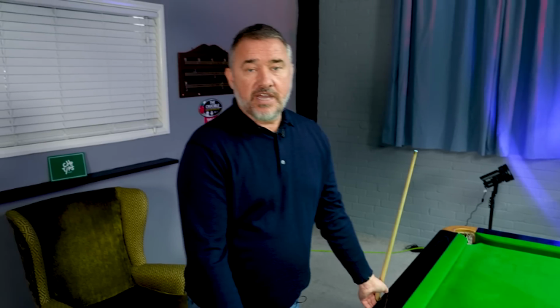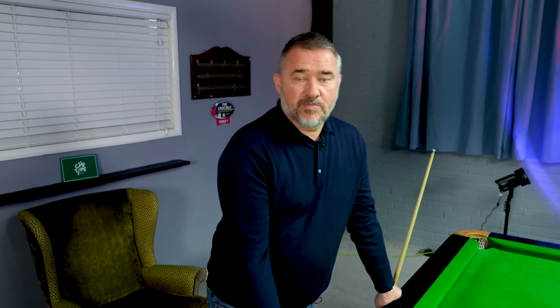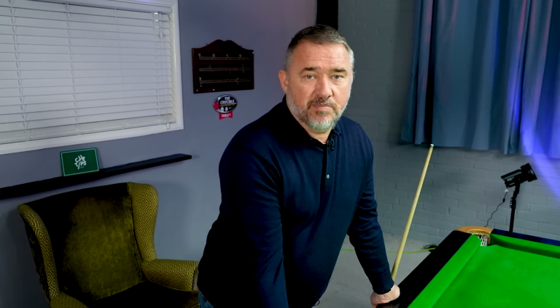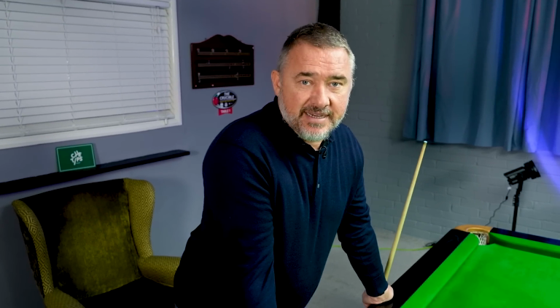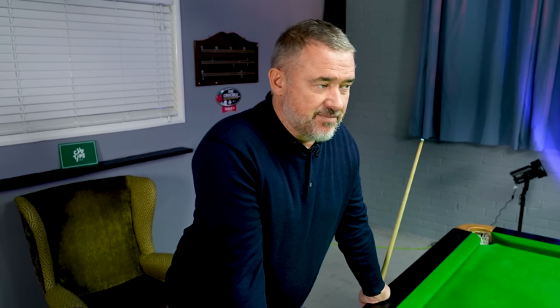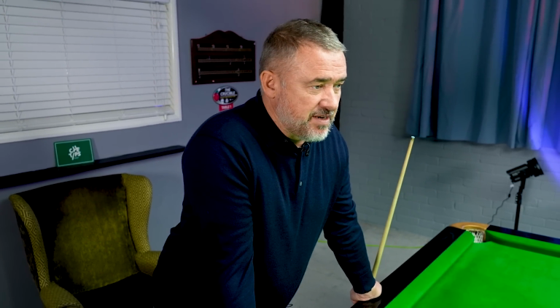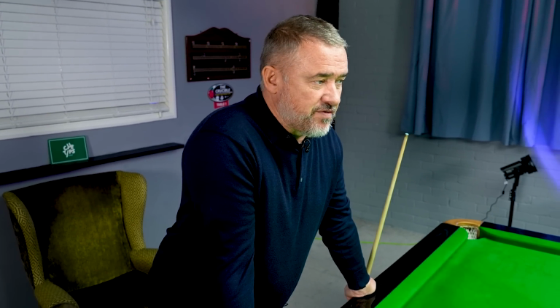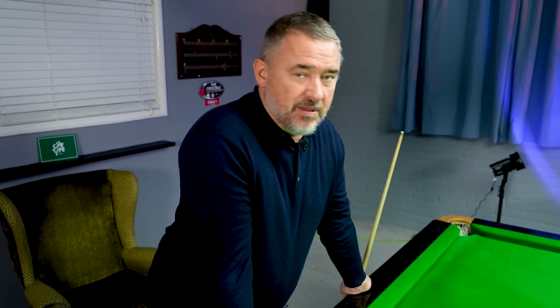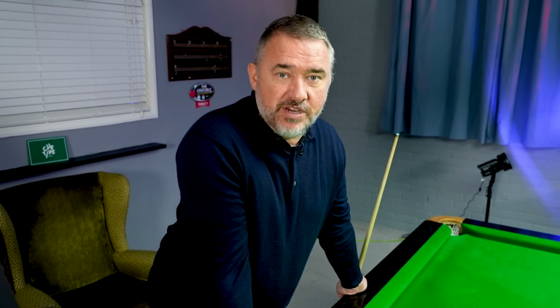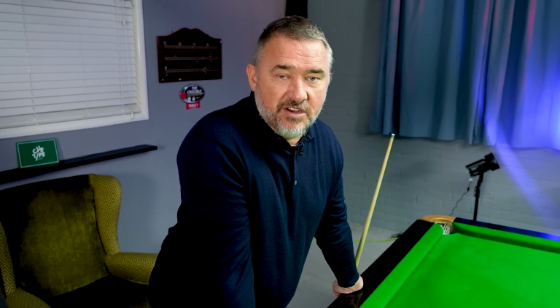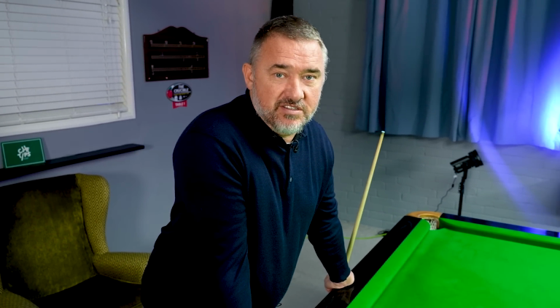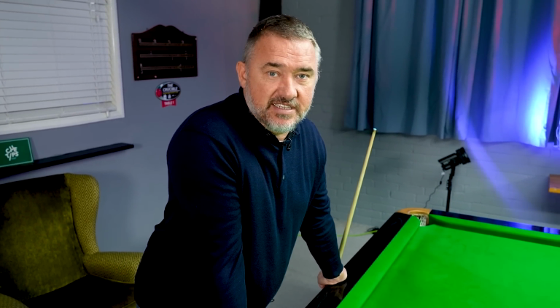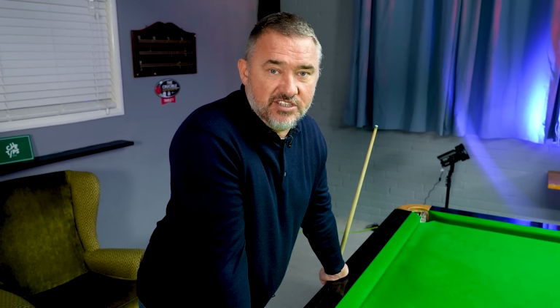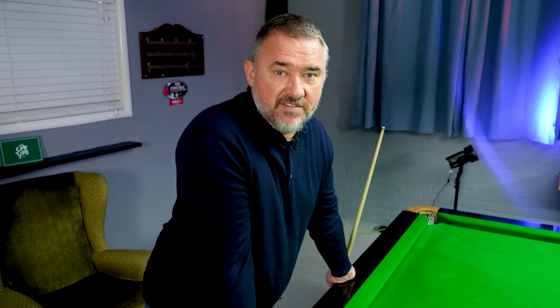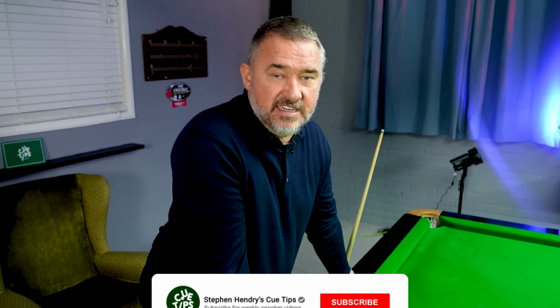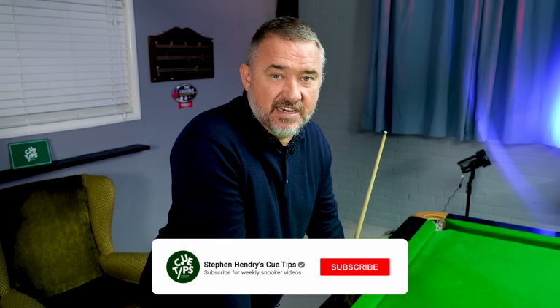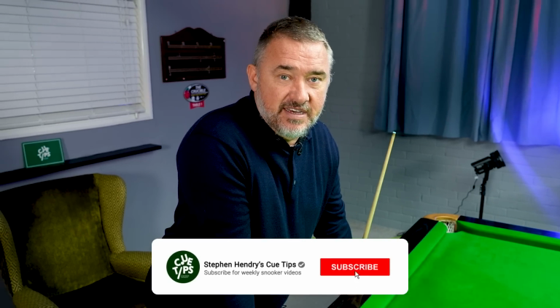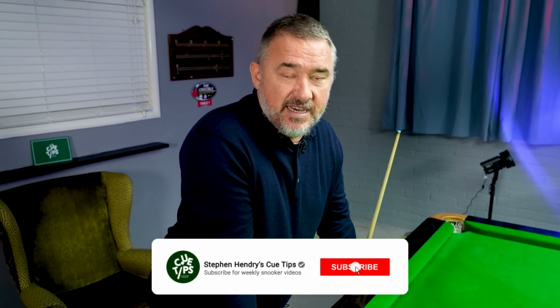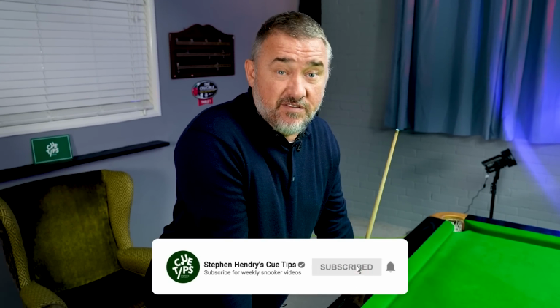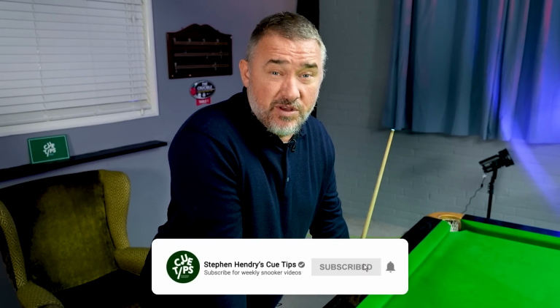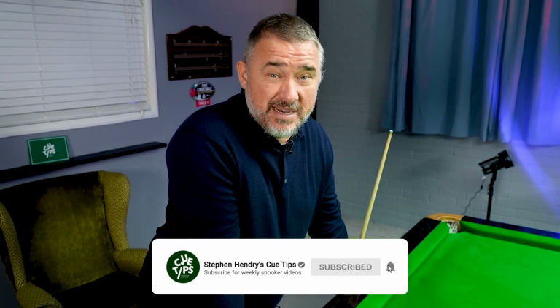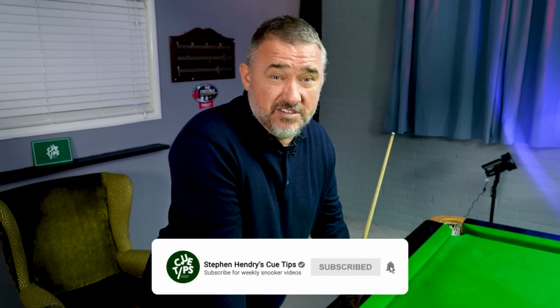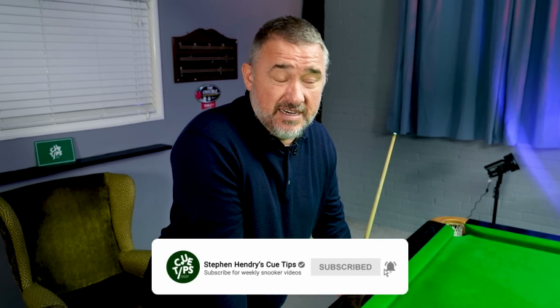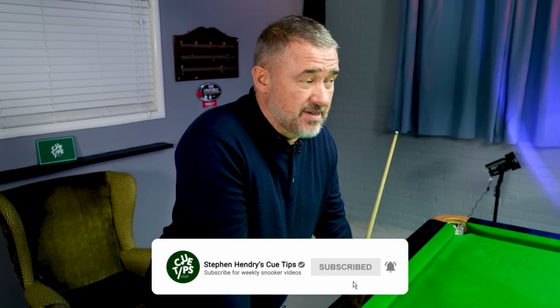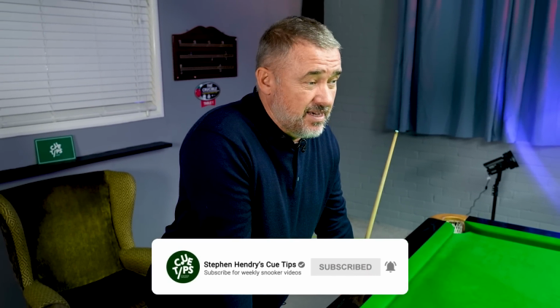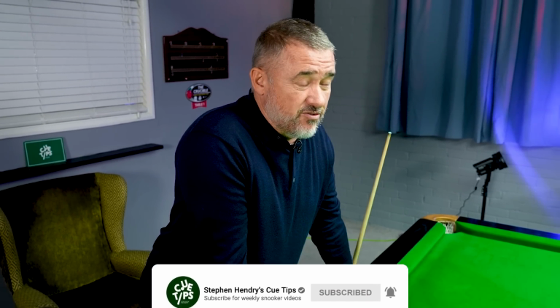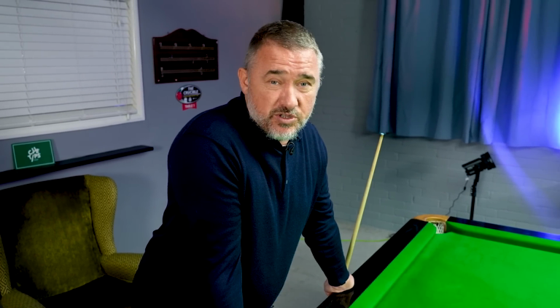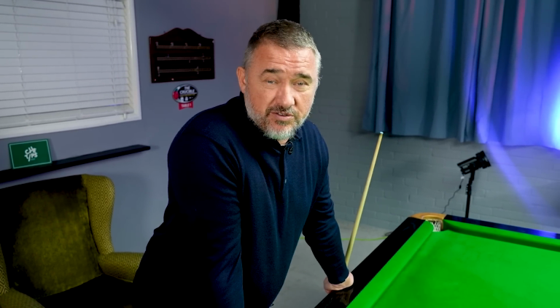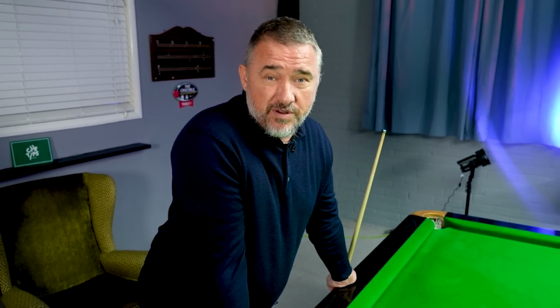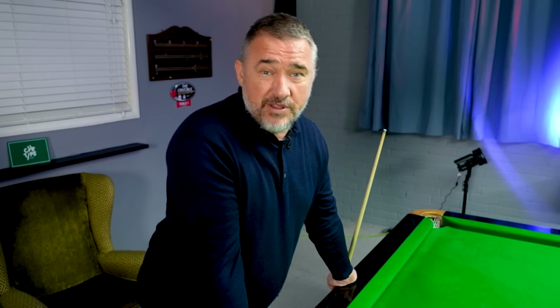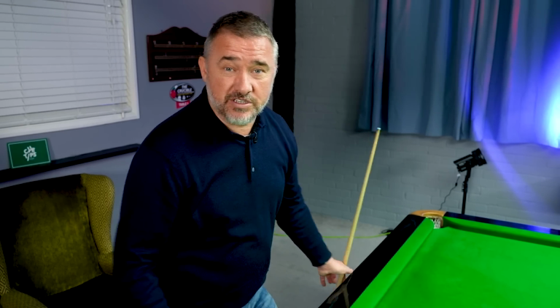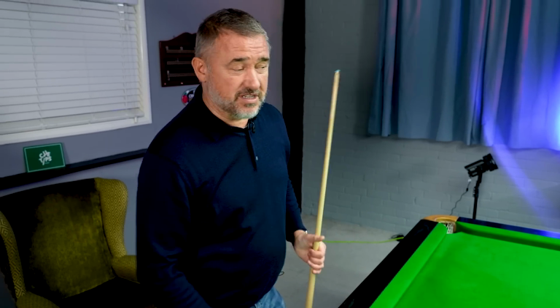The re-spotted black. There's been a few famous black ball games down the years — Dennis Taylor, Steve Davis, 1985. Myself and Mark Williams in the Masters. Can't remember which year, but I don't care. I want to forget about that one because I lost it.